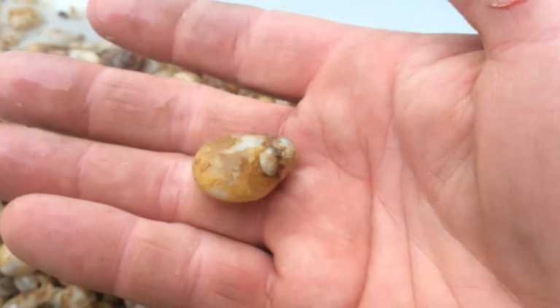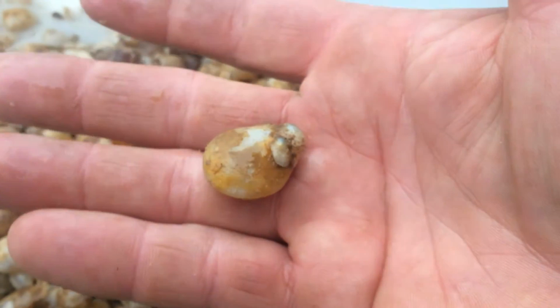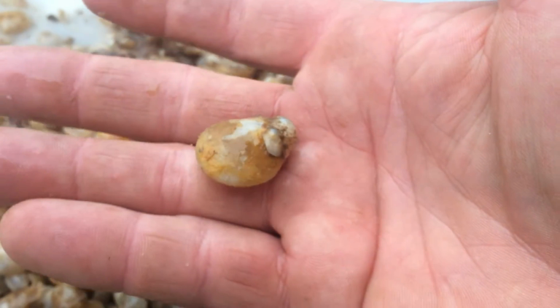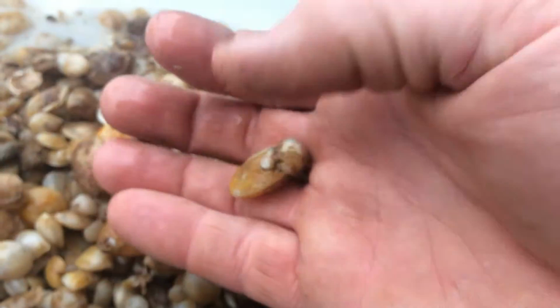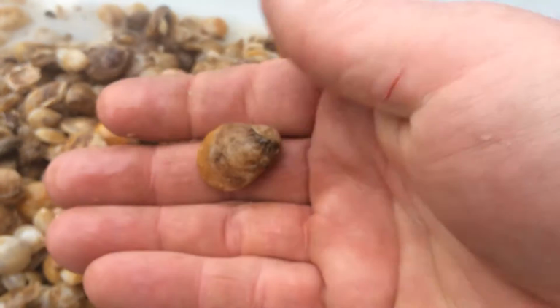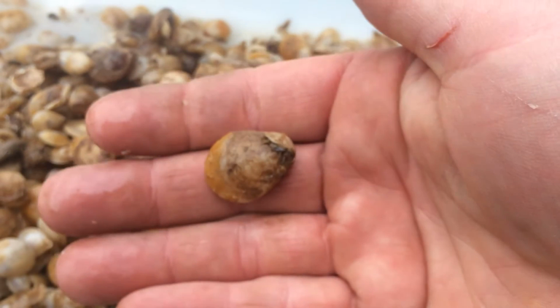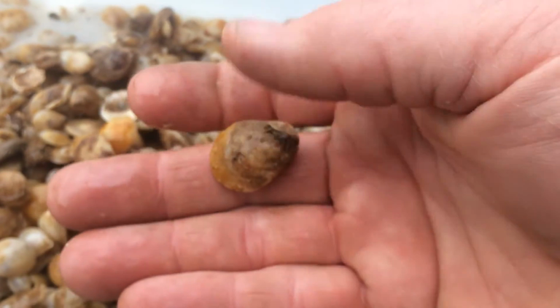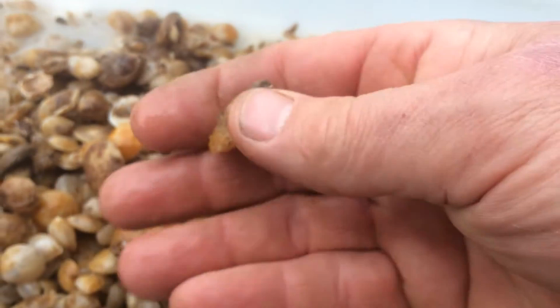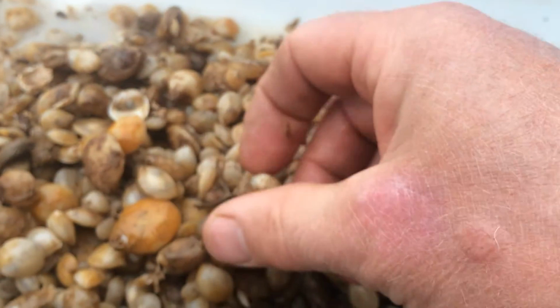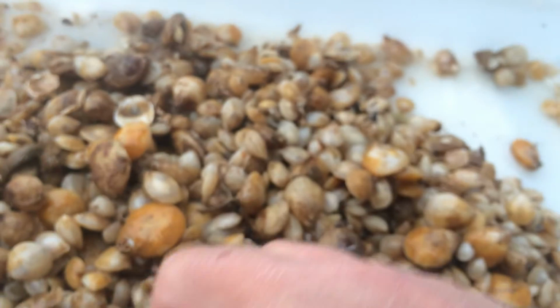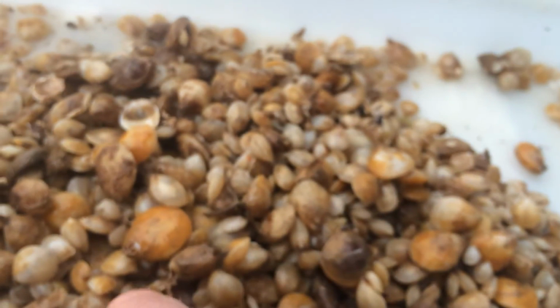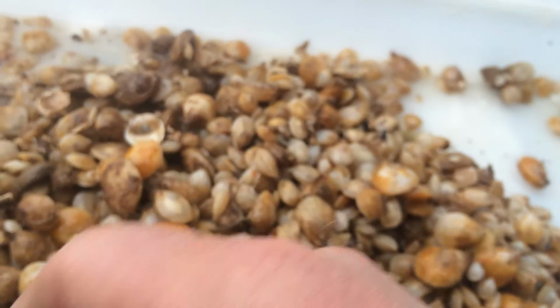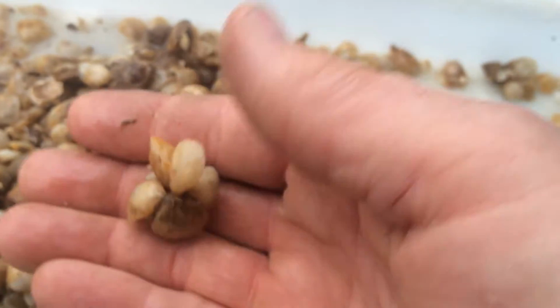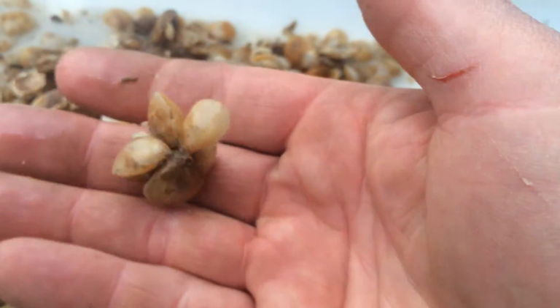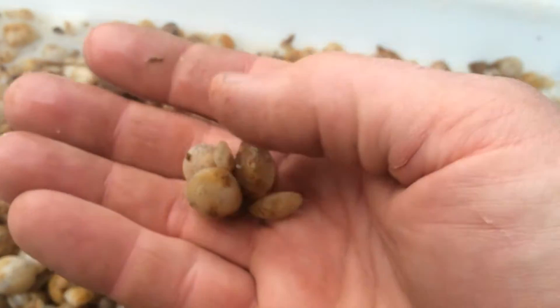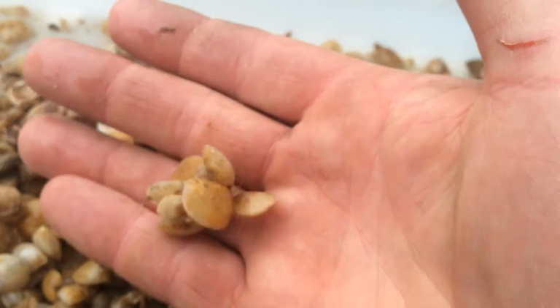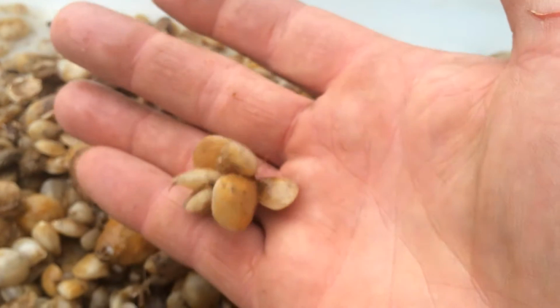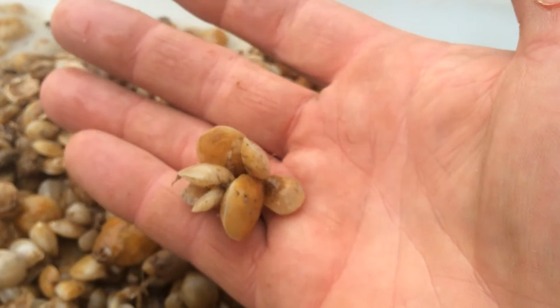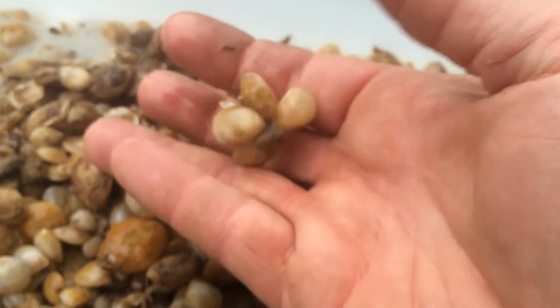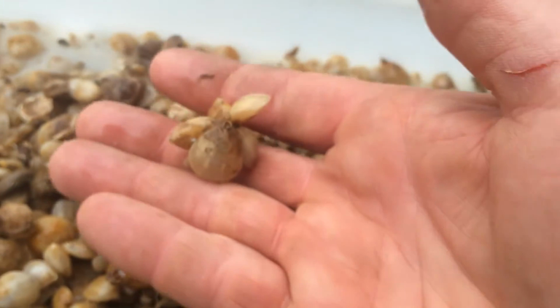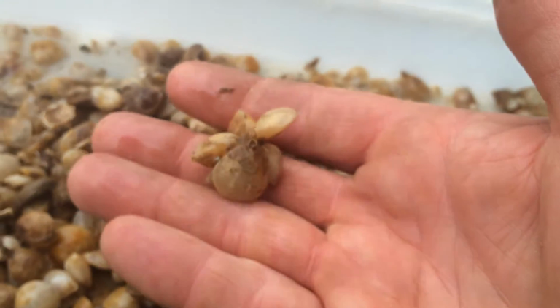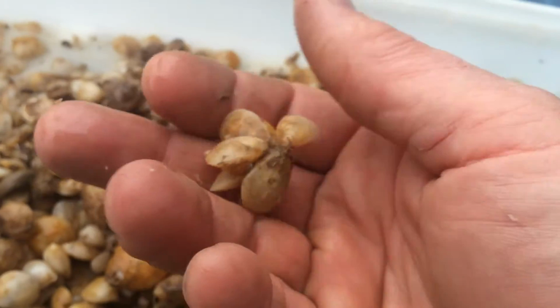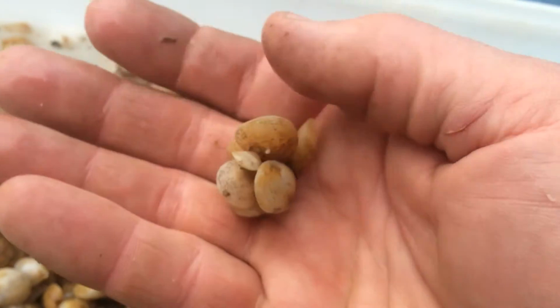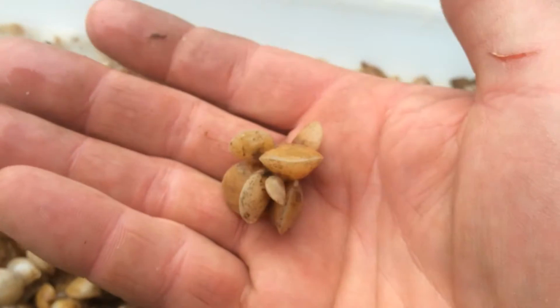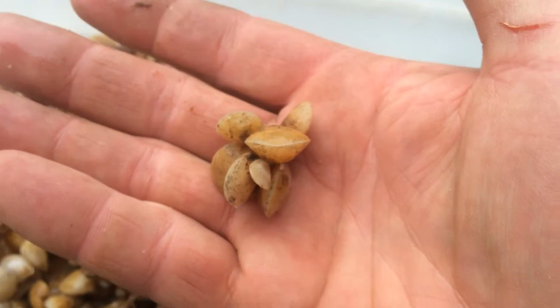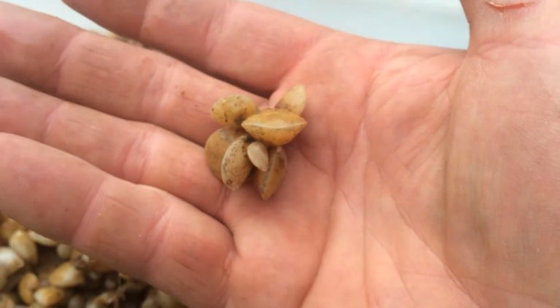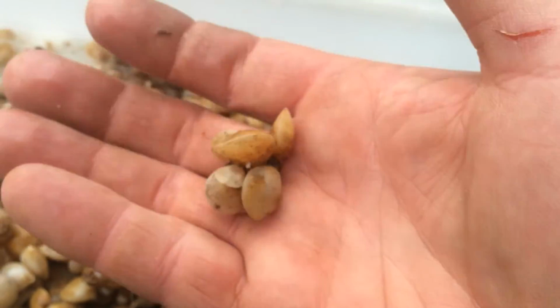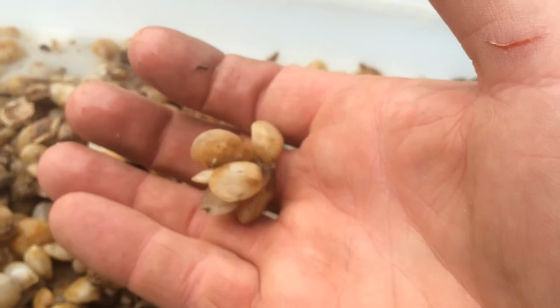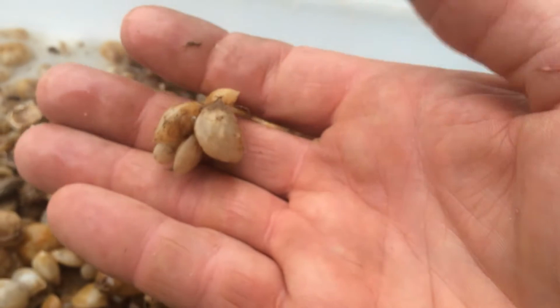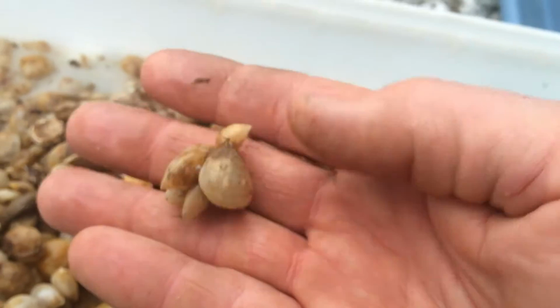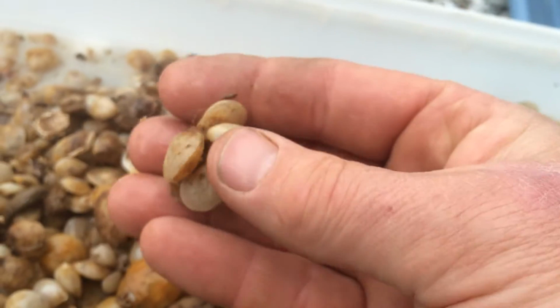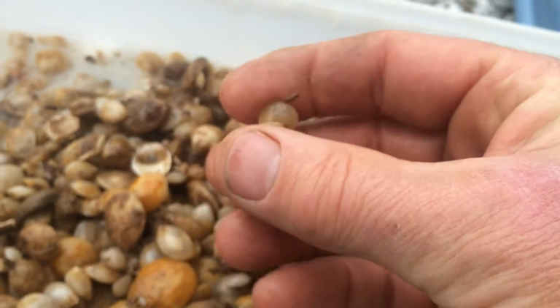They make their shells much like a clam — they secrete from a layer like a mantle, secreting a calcium substance that hardens and forms their shell. A lot of times they end up attaching to other older animals, so you can see here there are some smaller lamp shells and some larger ones together.